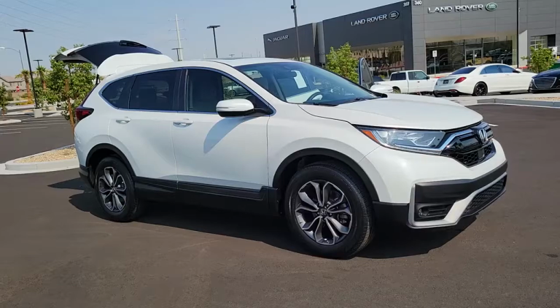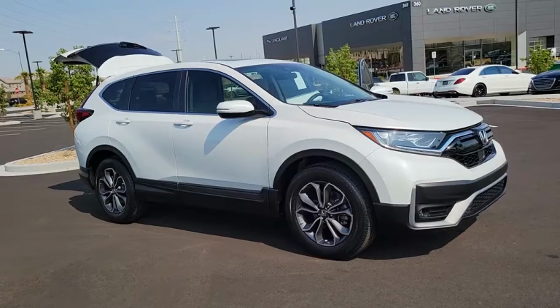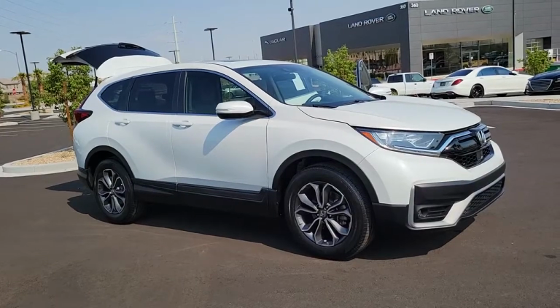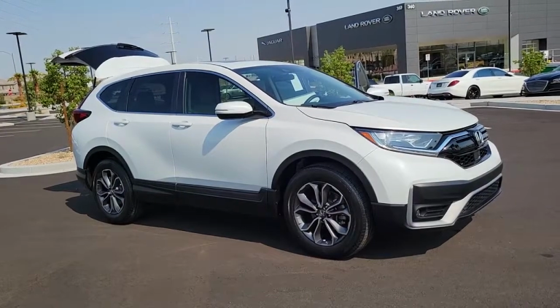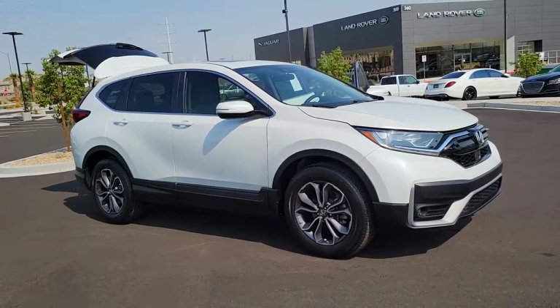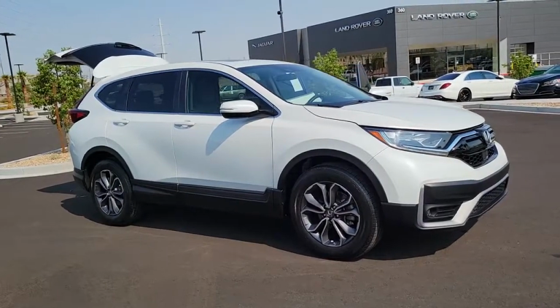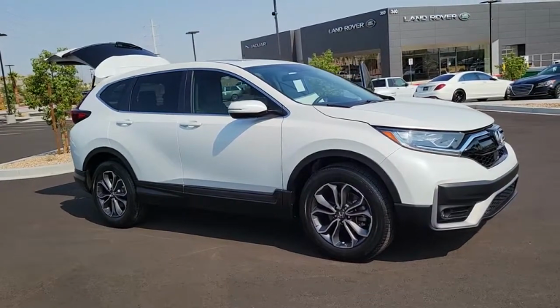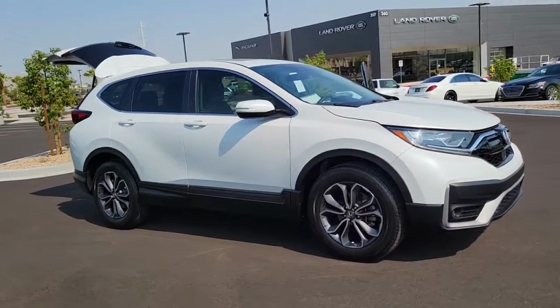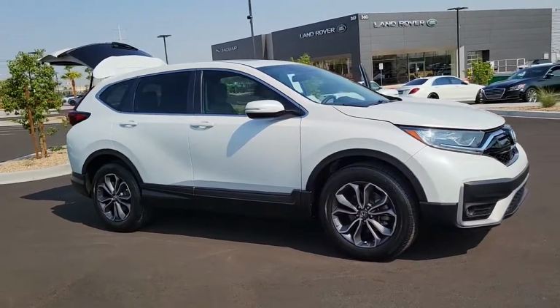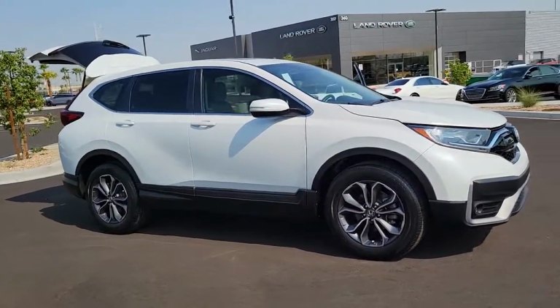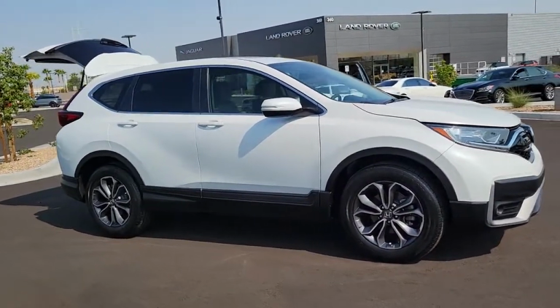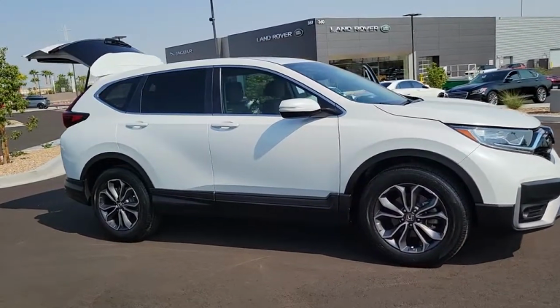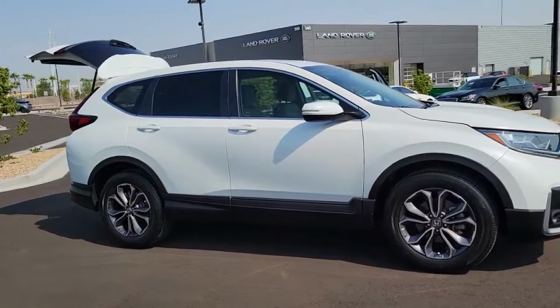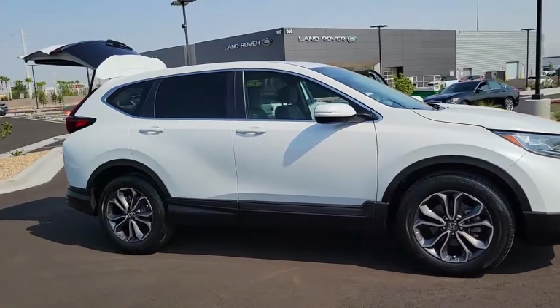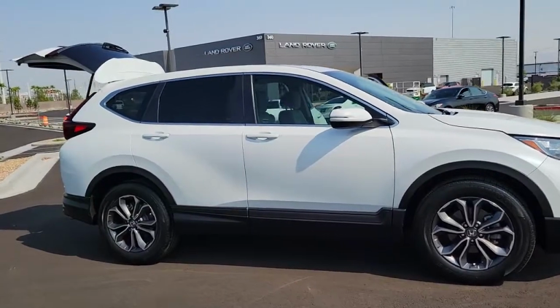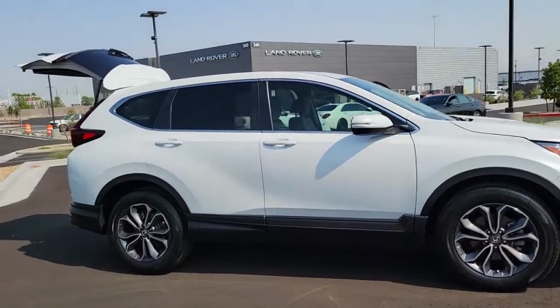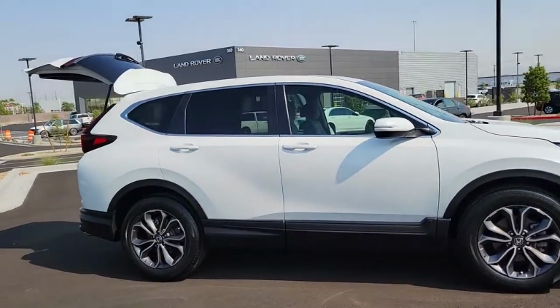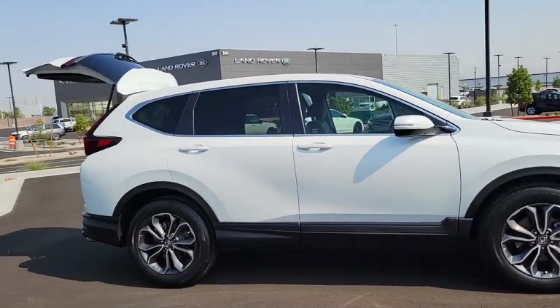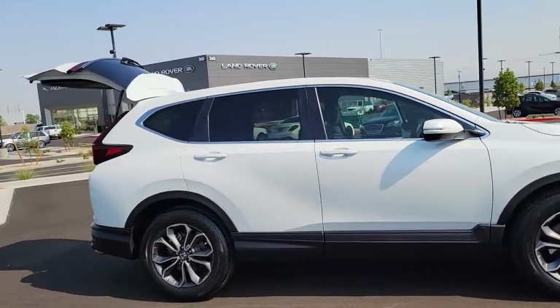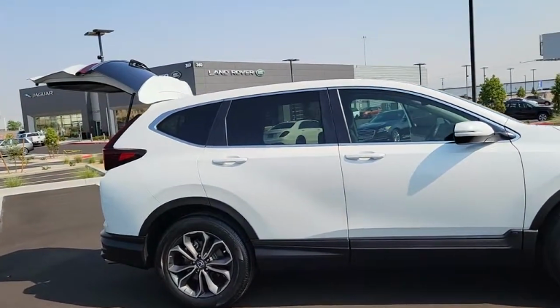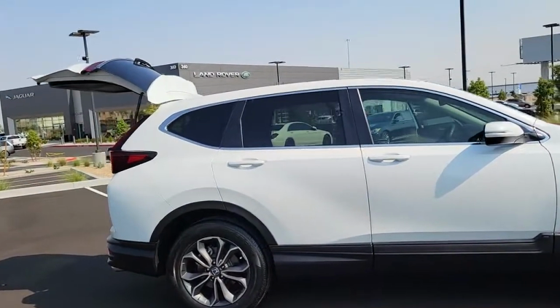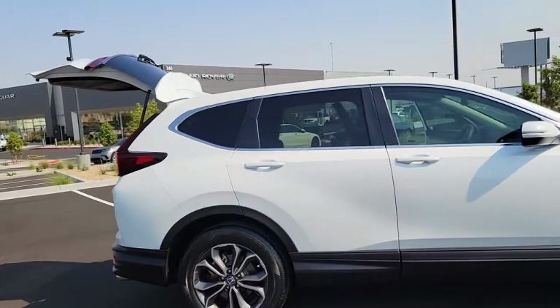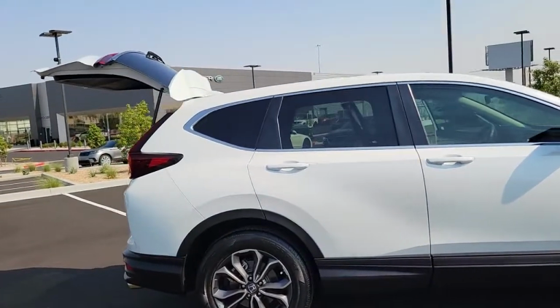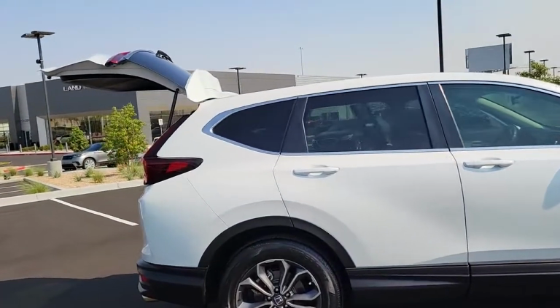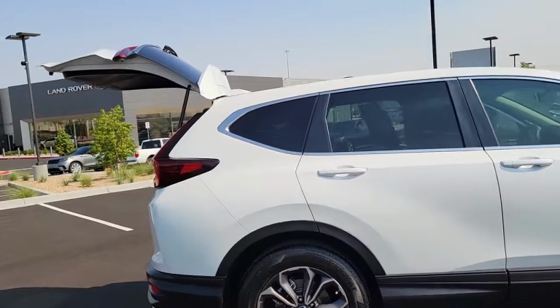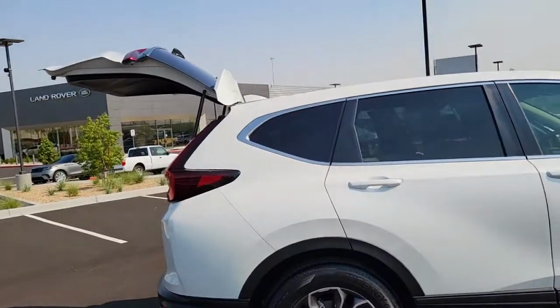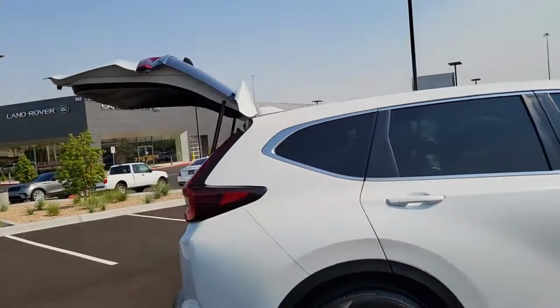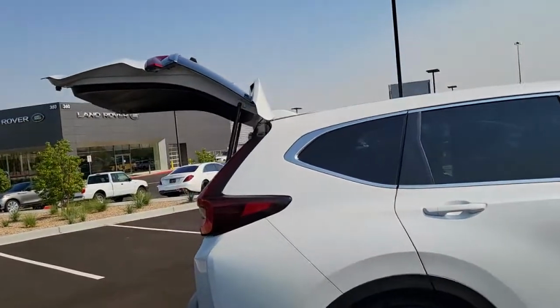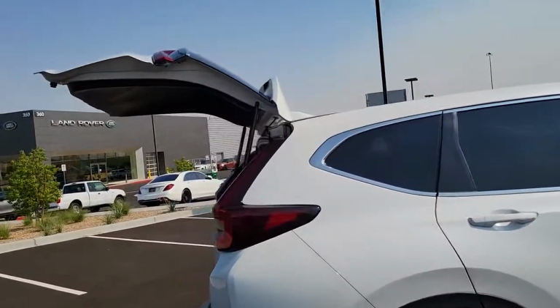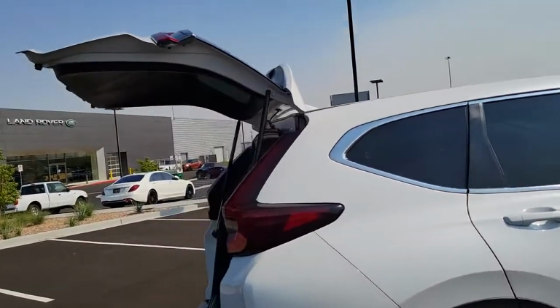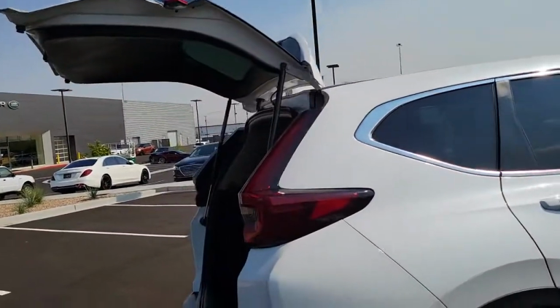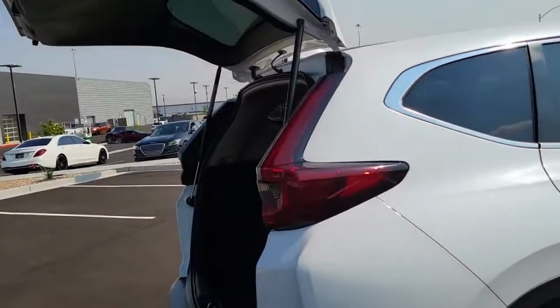Look no further than the 2020 Honda CR-V. With less than 20,000 miles on the odometer, this vehicle stands out from the rest. Take a closer look at this stylish and up-for-anything CR-V.